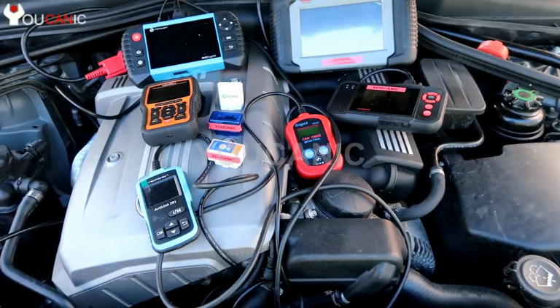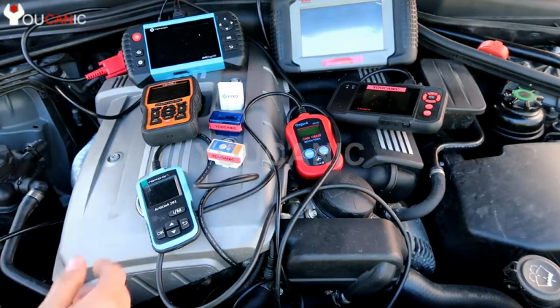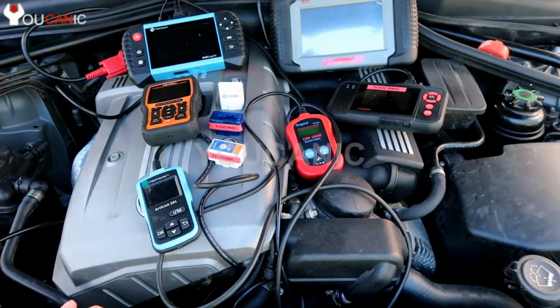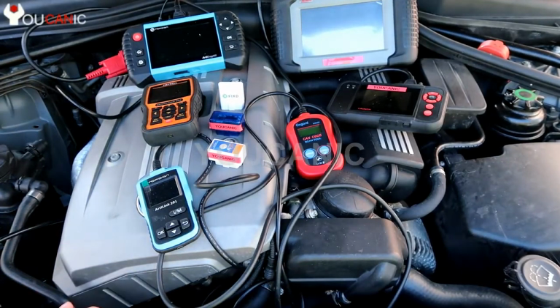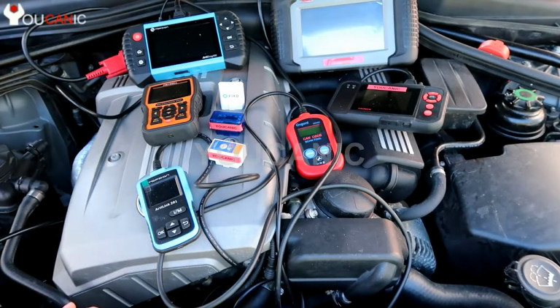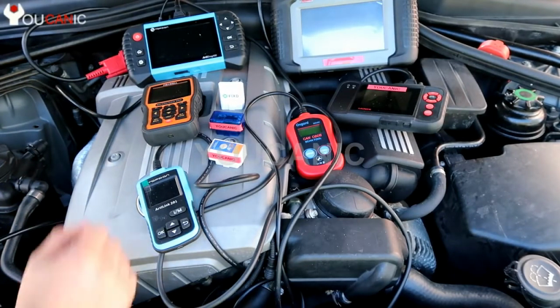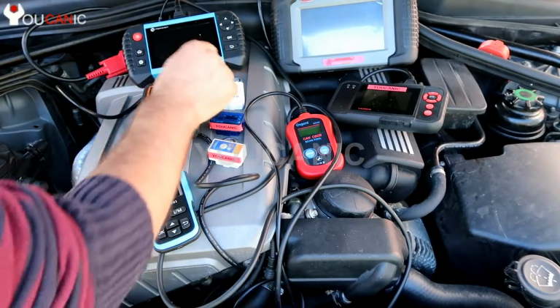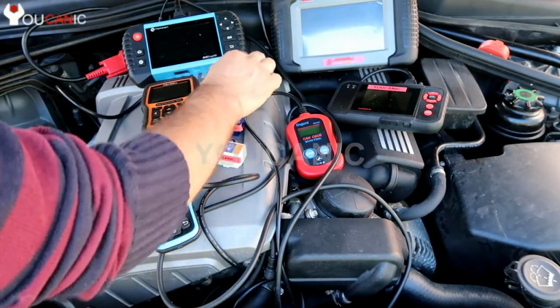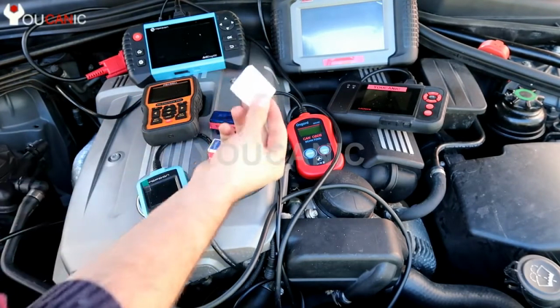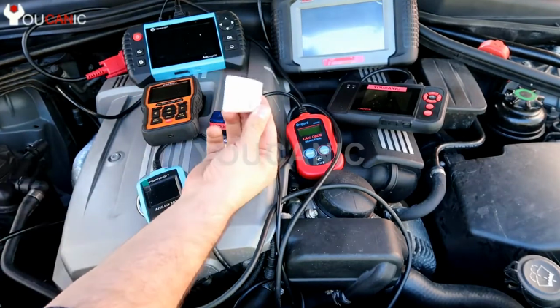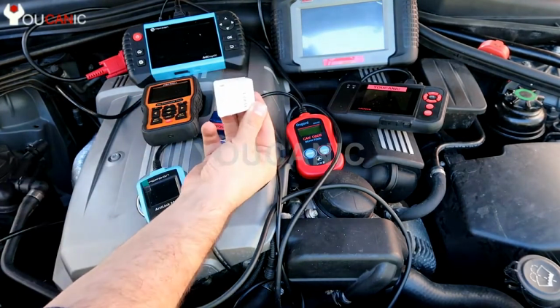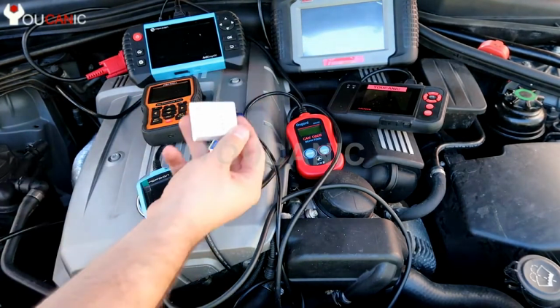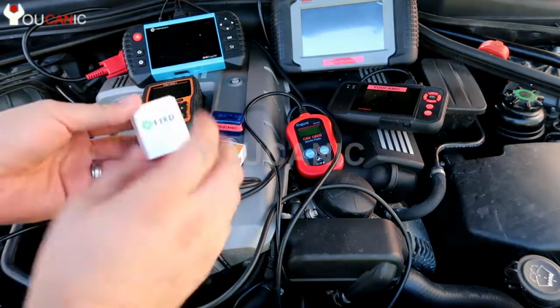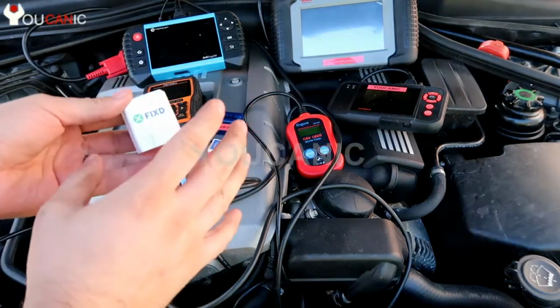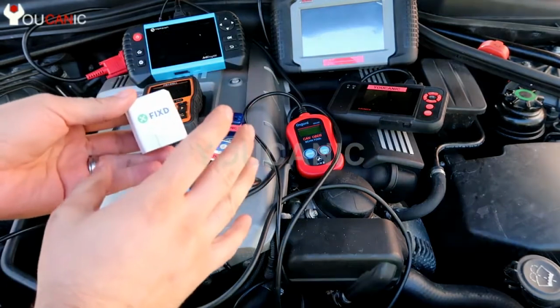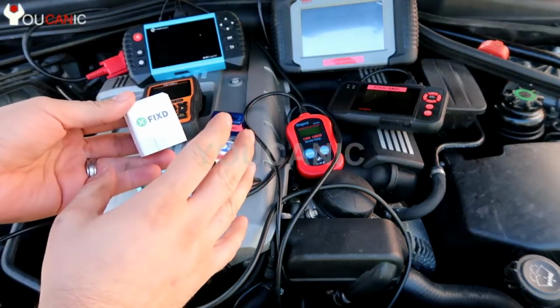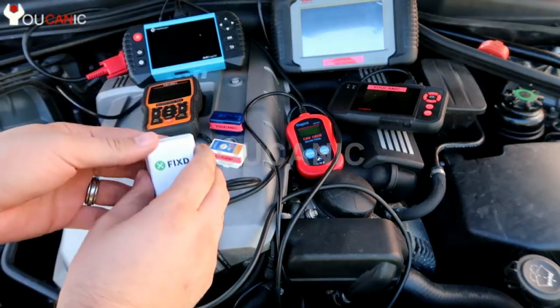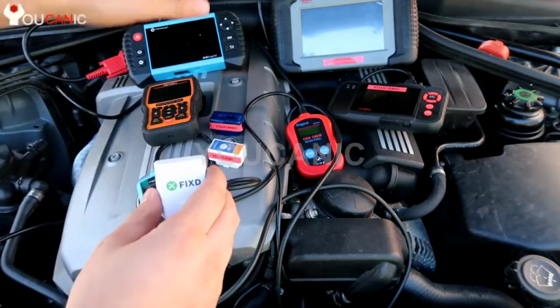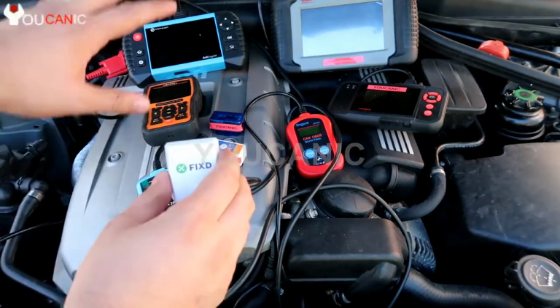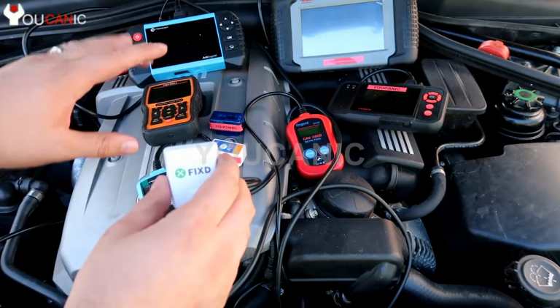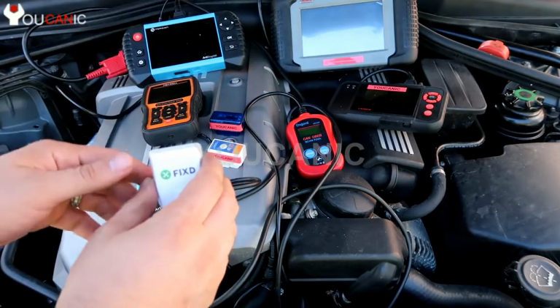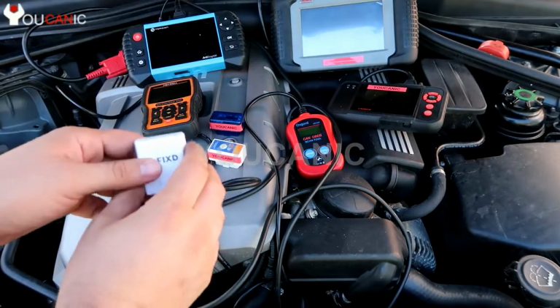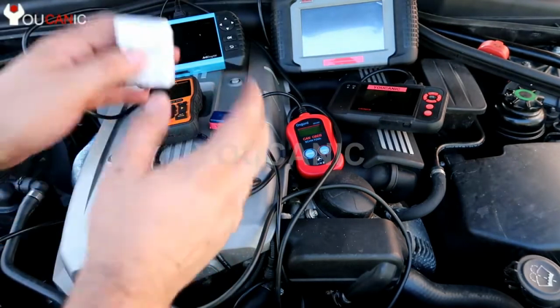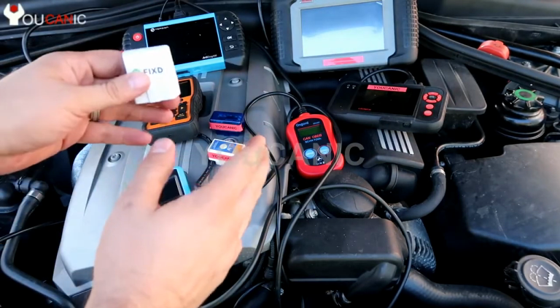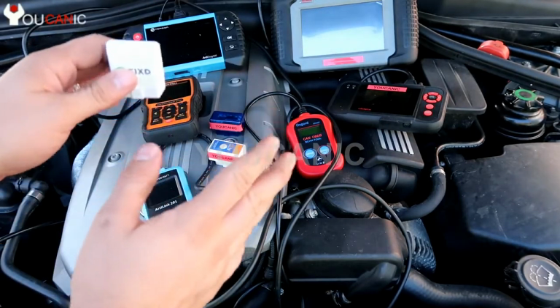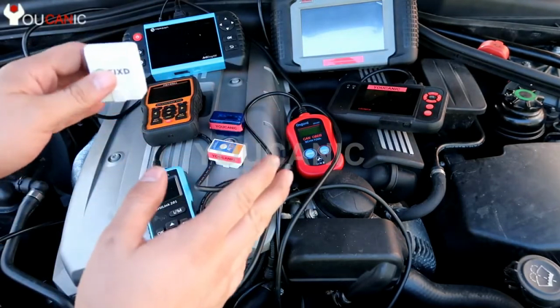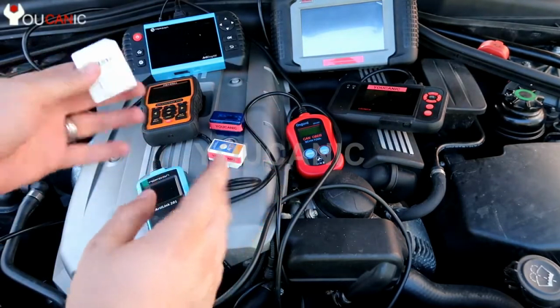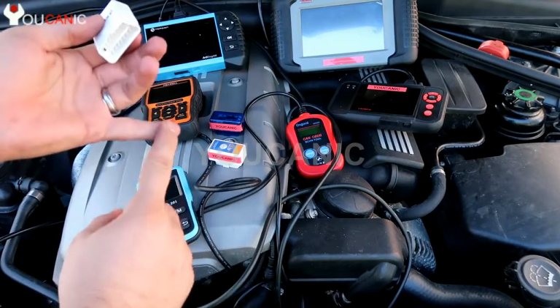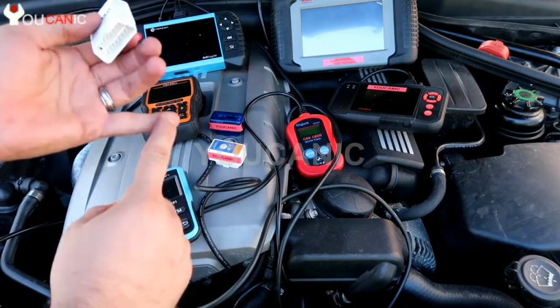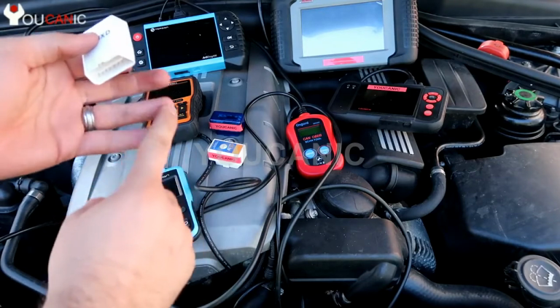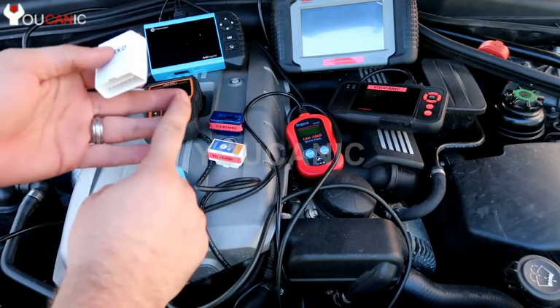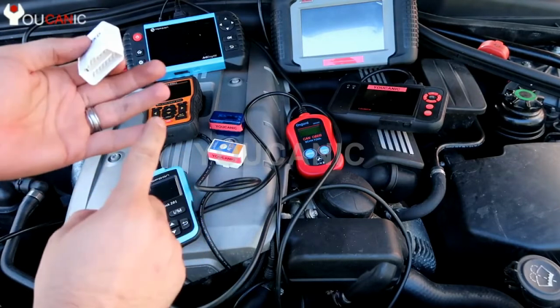Welcome to Ucanic. Today we're going to take a look at the Fixed Bluetooth adapter, with a quick summary of how to categorize these scanners. We break them into three categories: Level 1, Level 2, and Level 3.